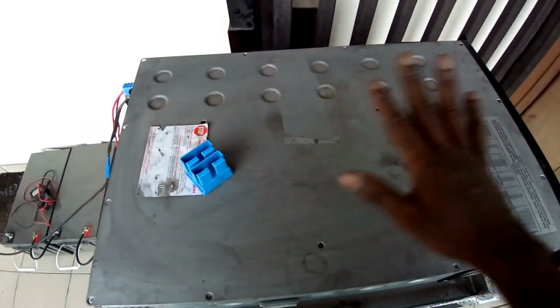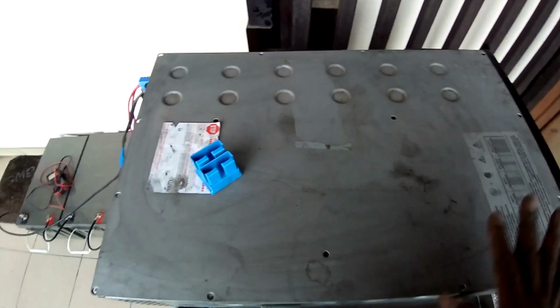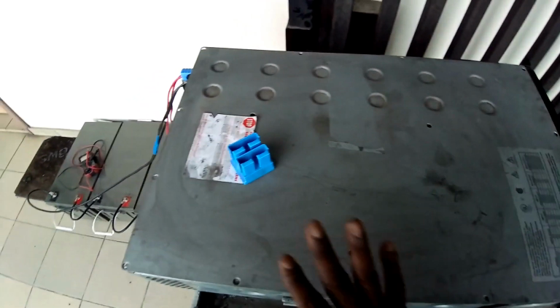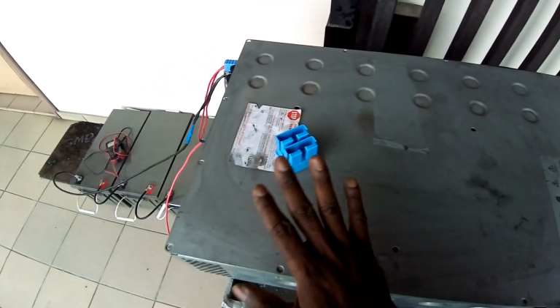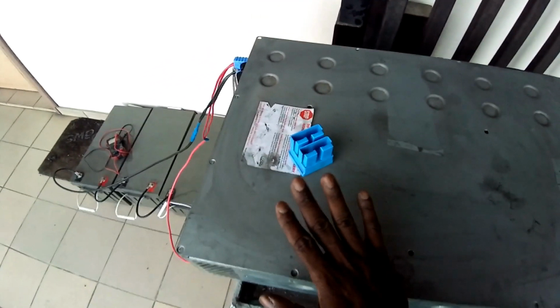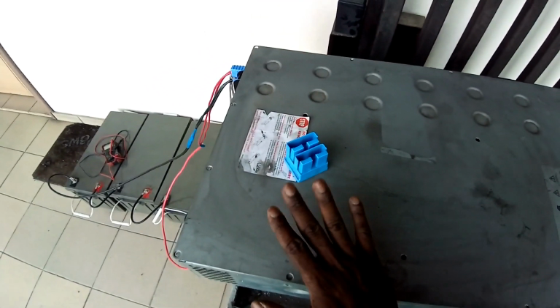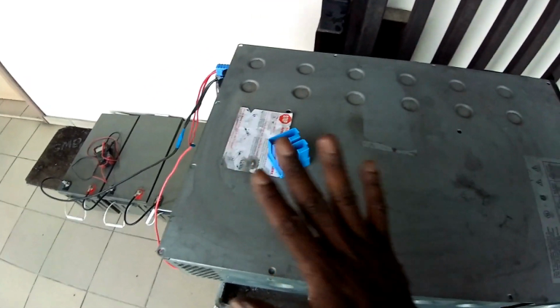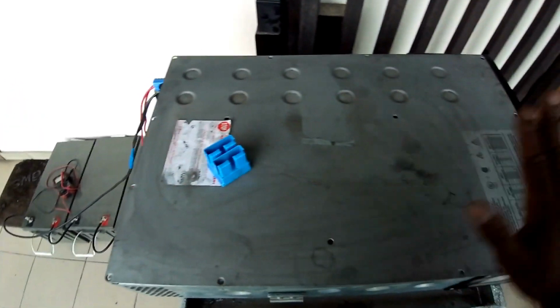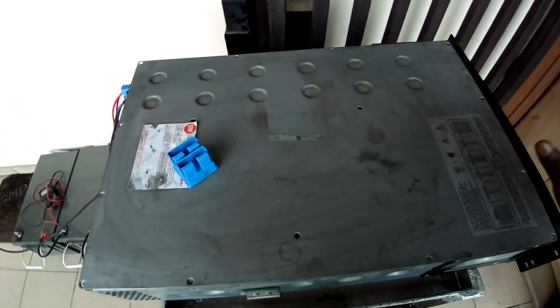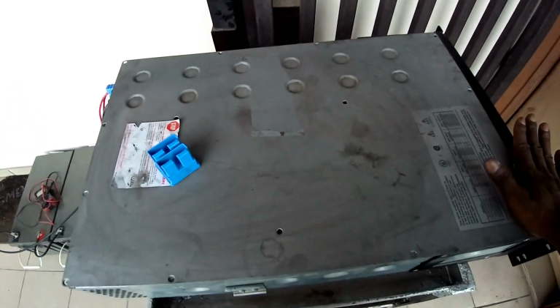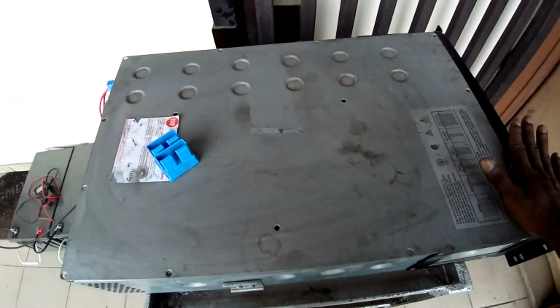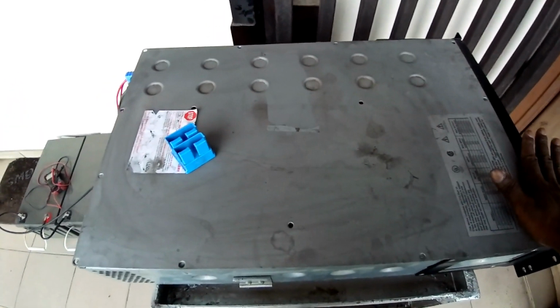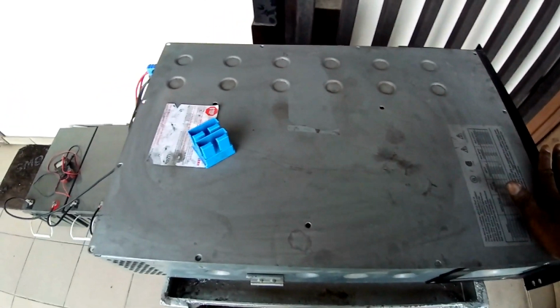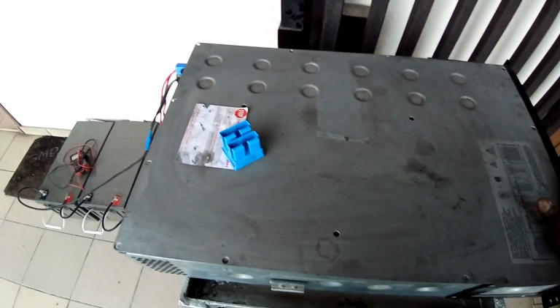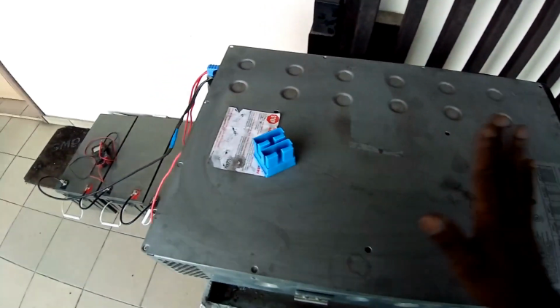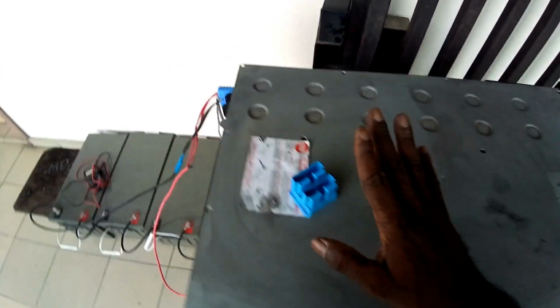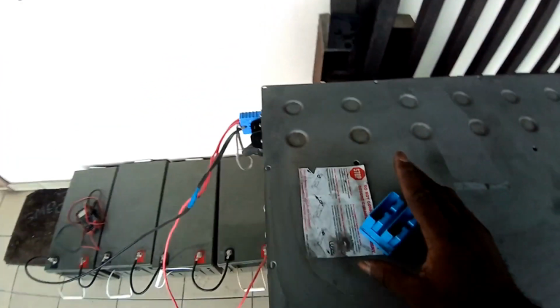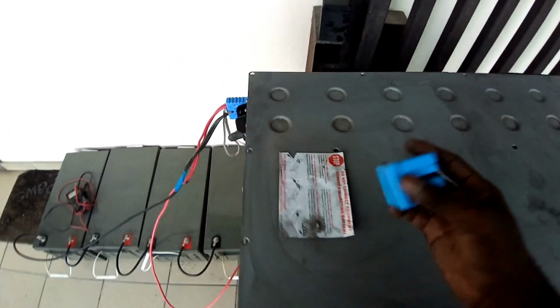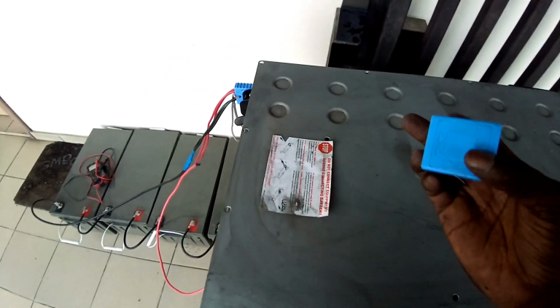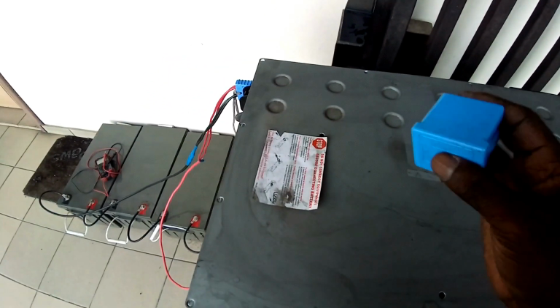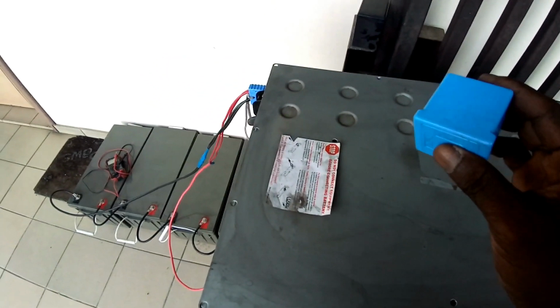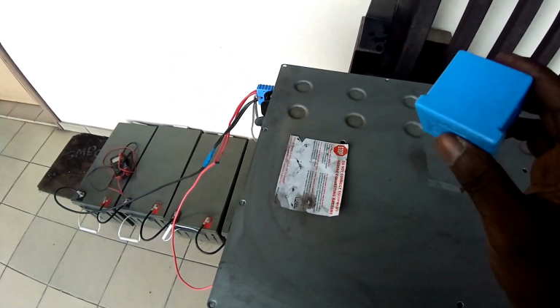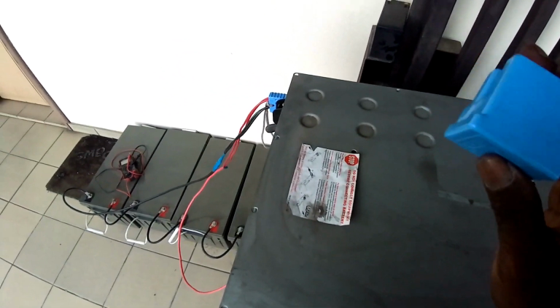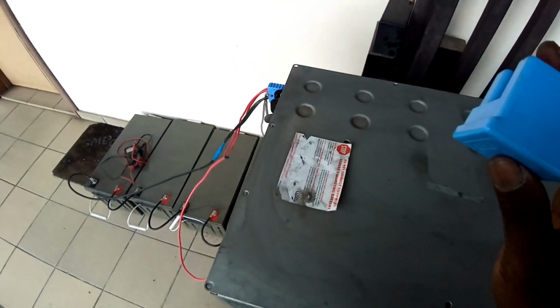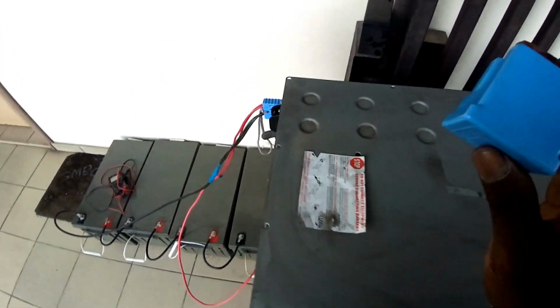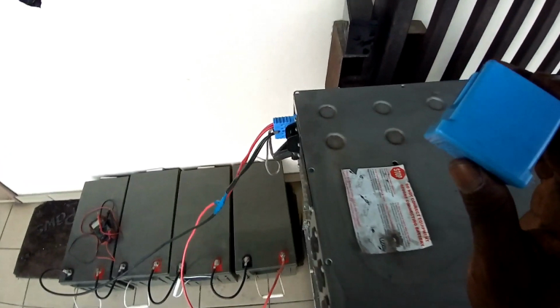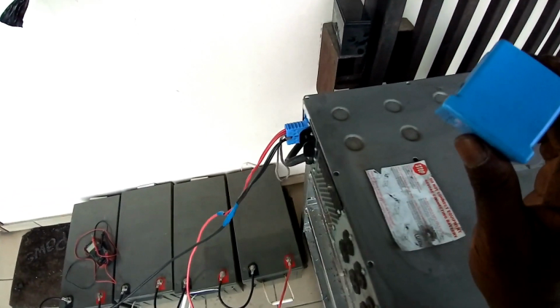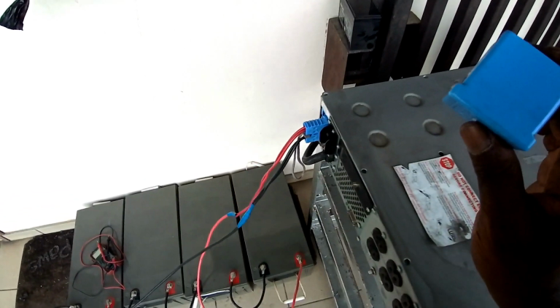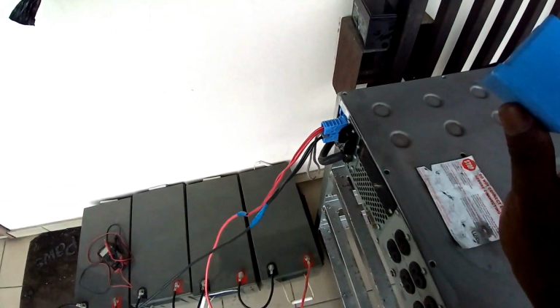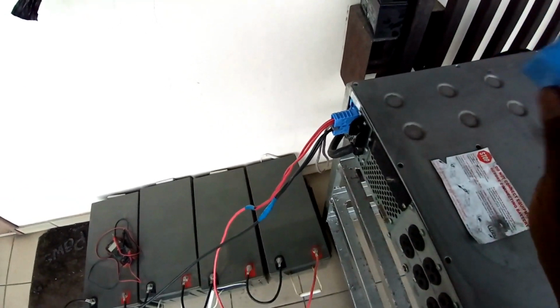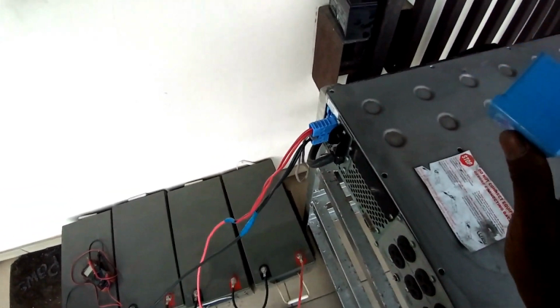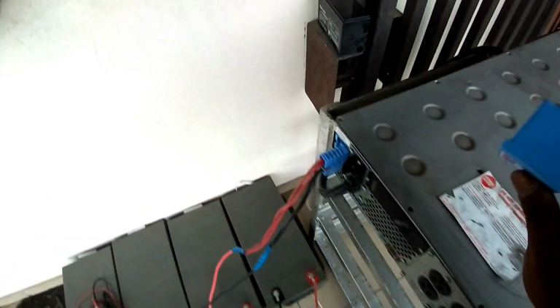I haven't yet shown the external connection to this 3kVA UPS. Let's take a look at the main modification I've done here.